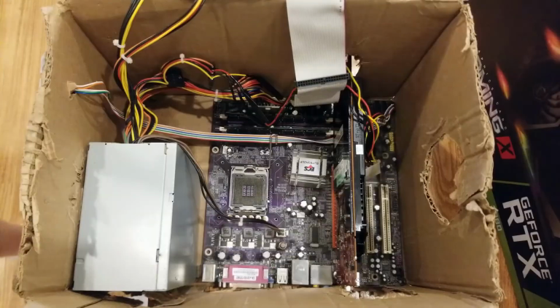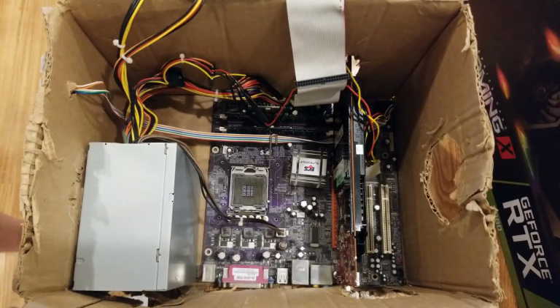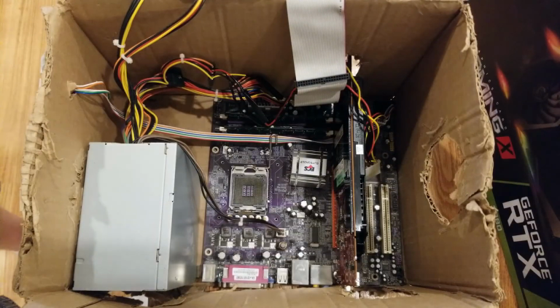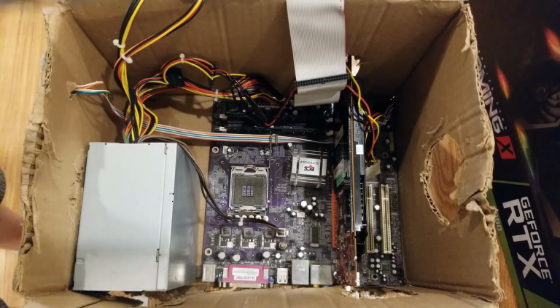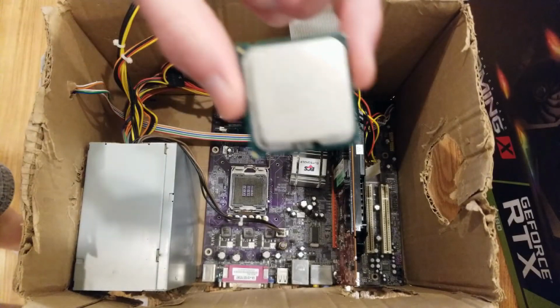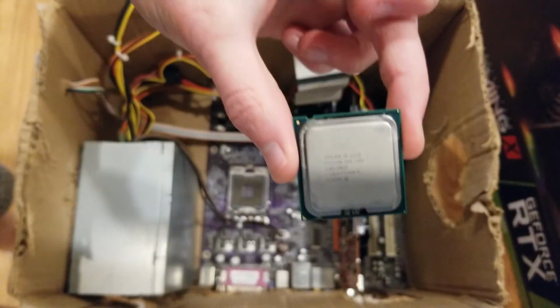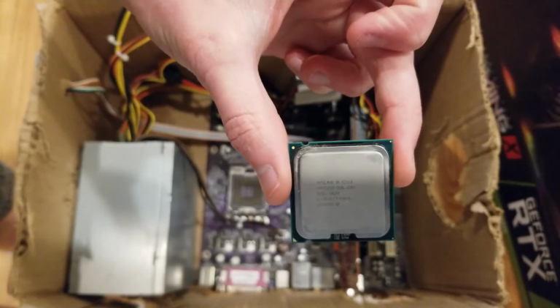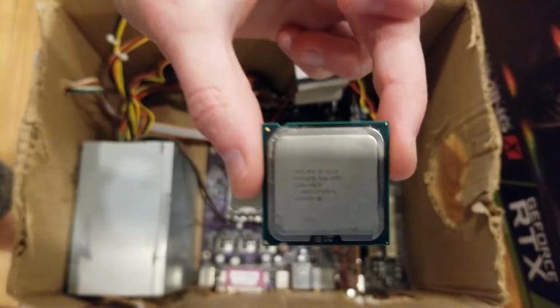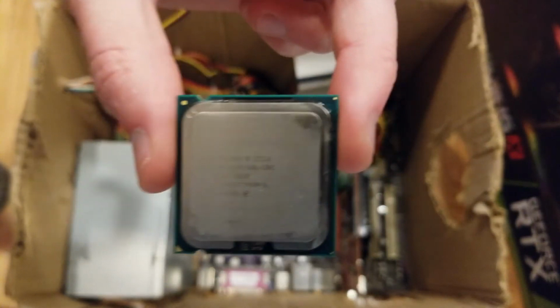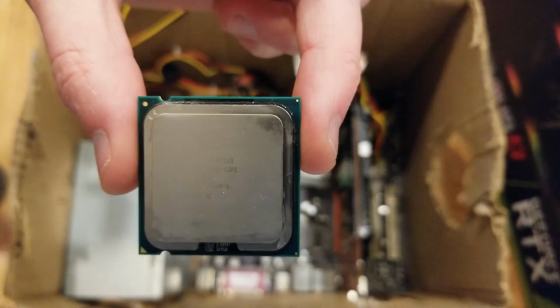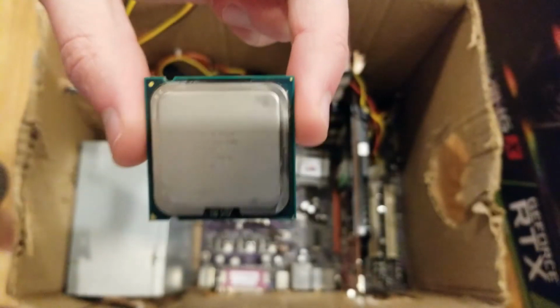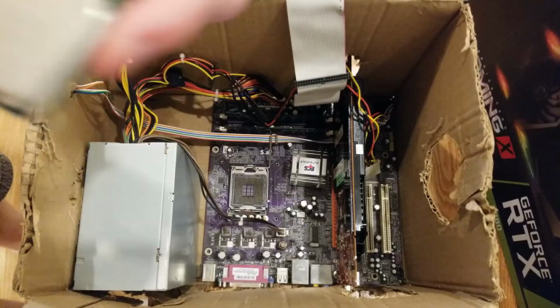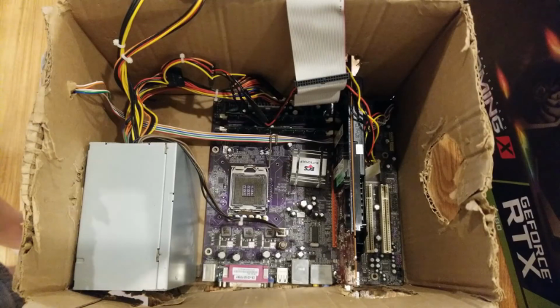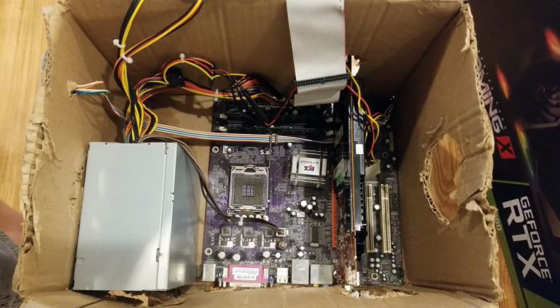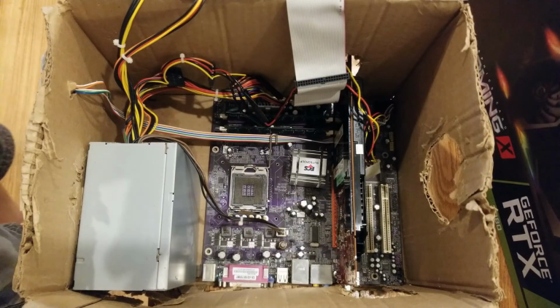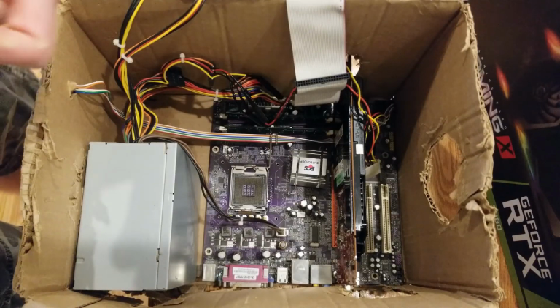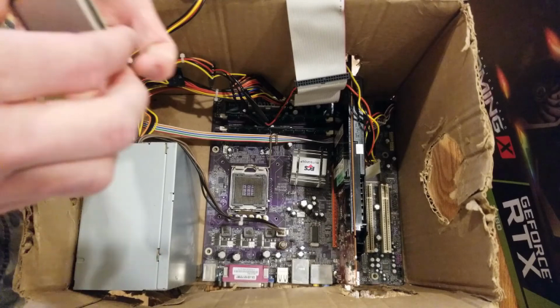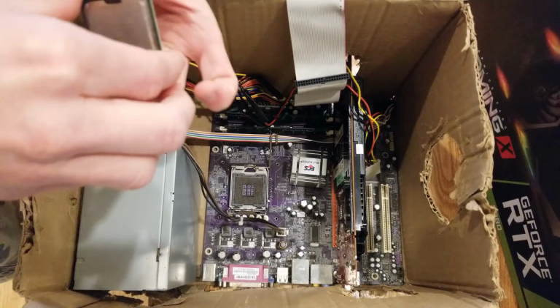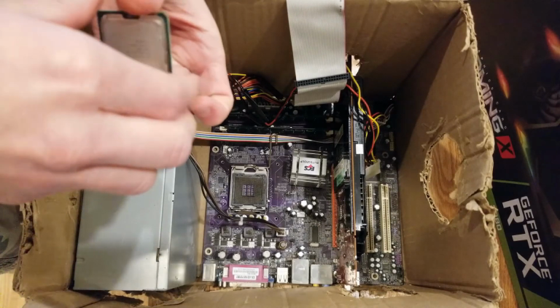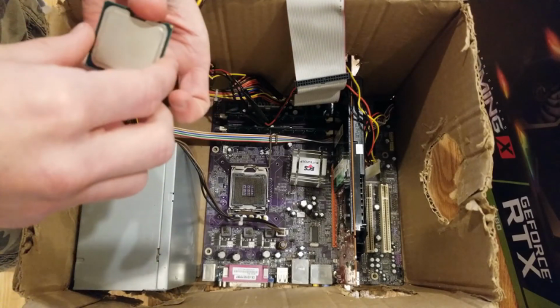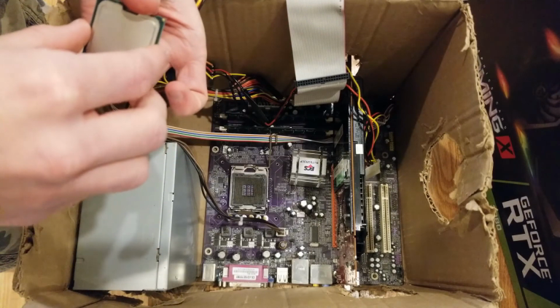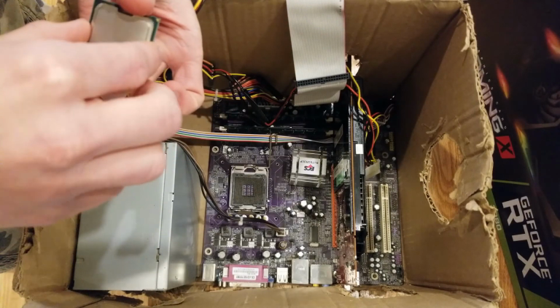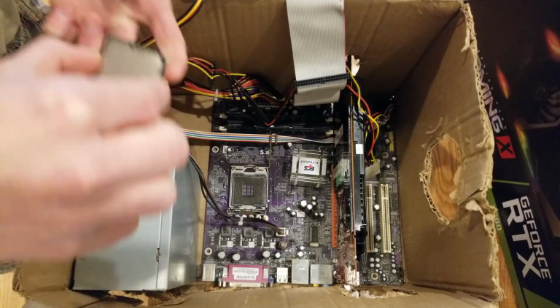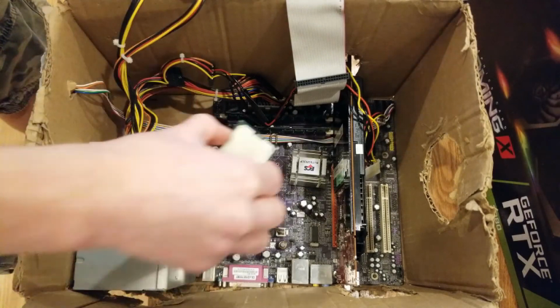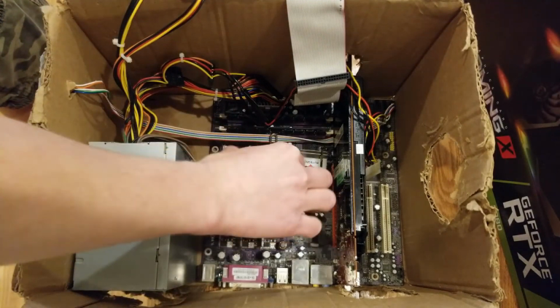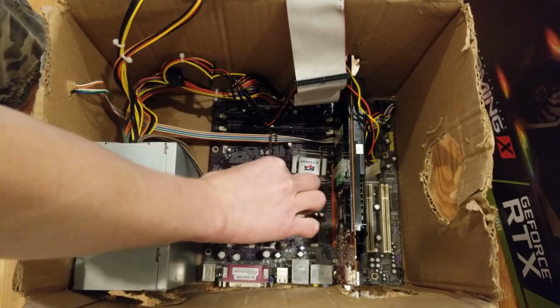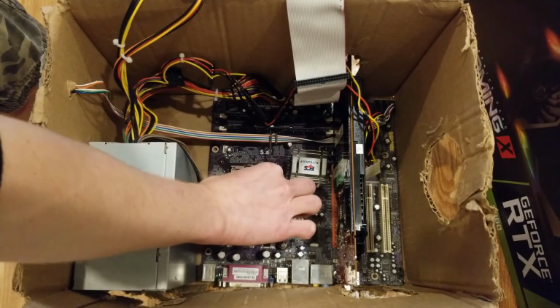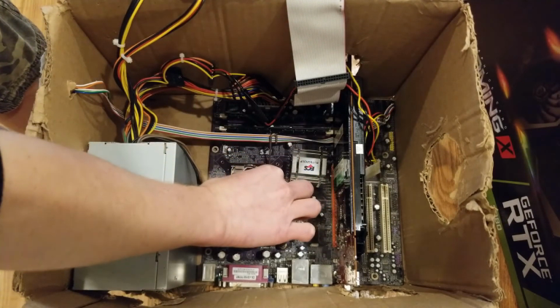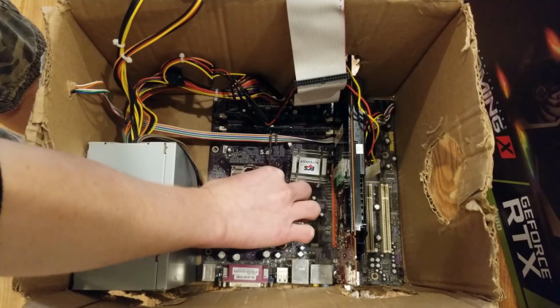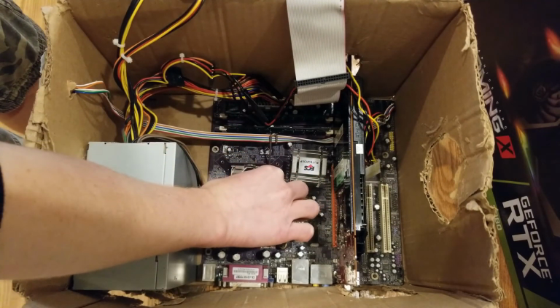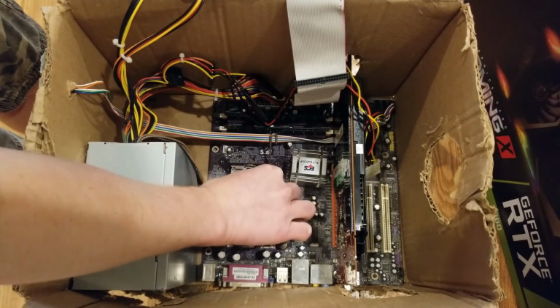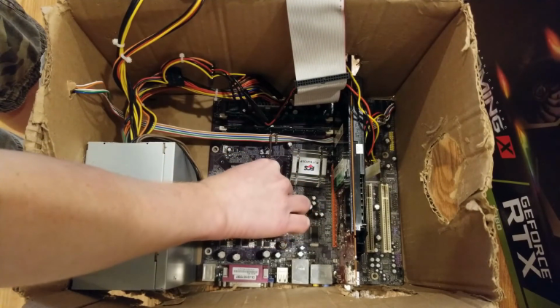Honestly, better than I expected, but I set the bar pretty low. But before we get into the benchmarks, I had to actually build the system — well, not build it, but swap a CPU and graphics card.